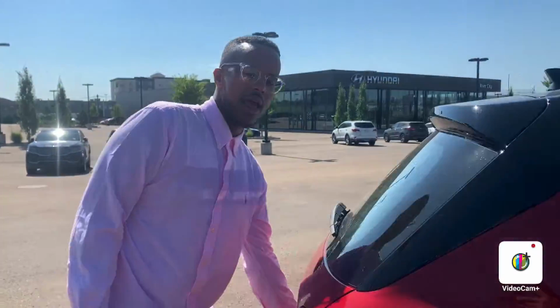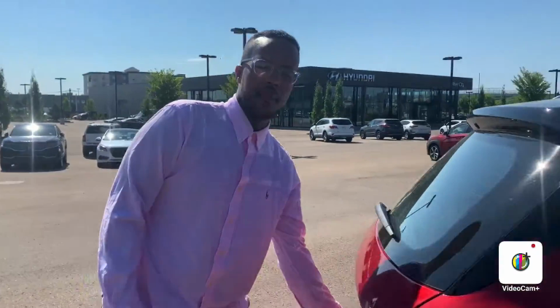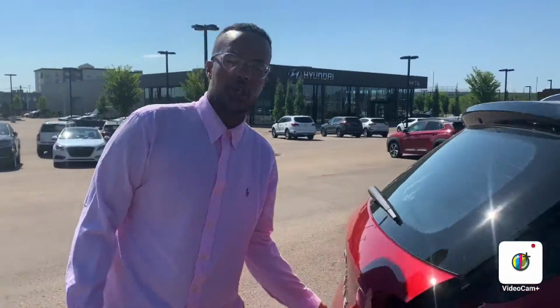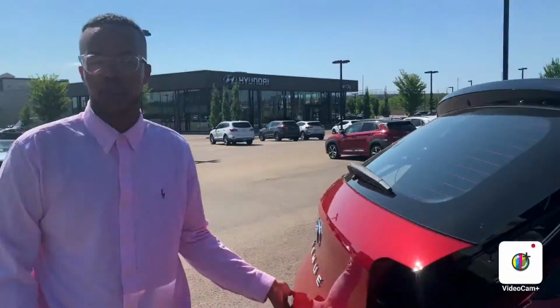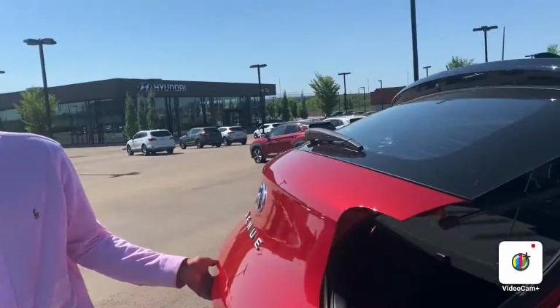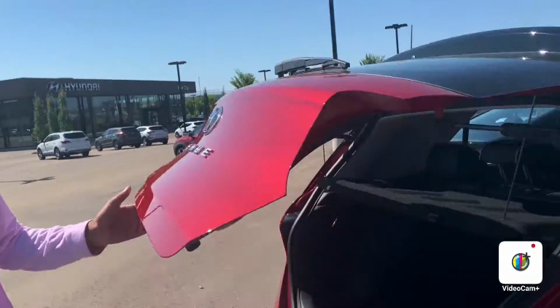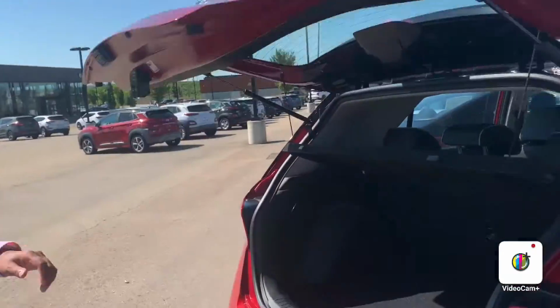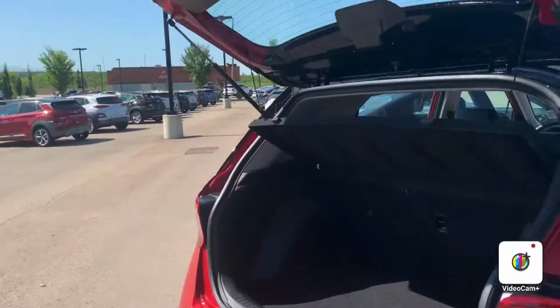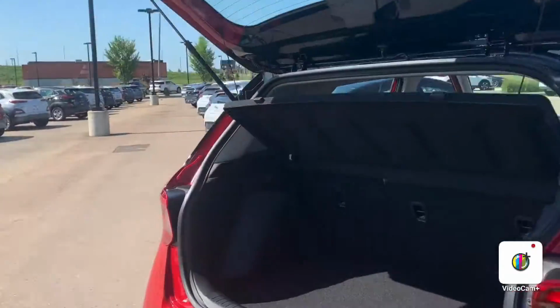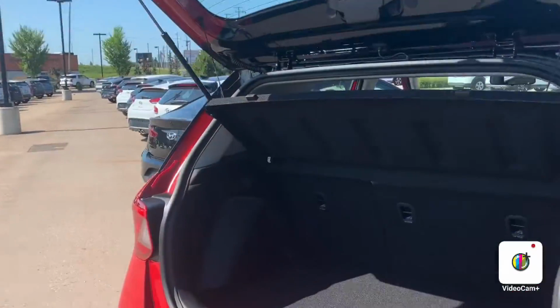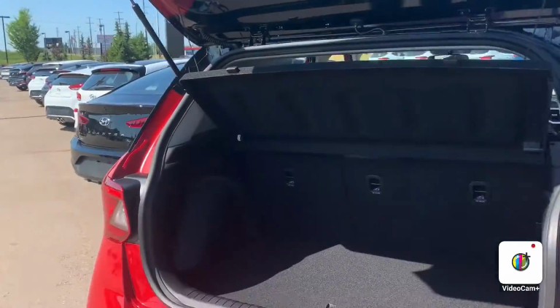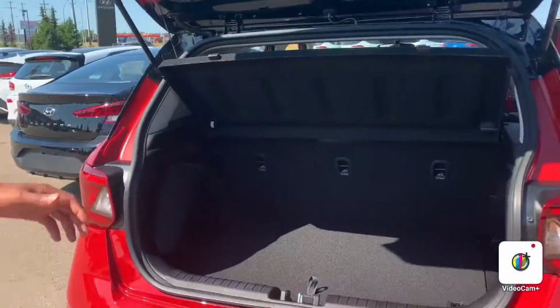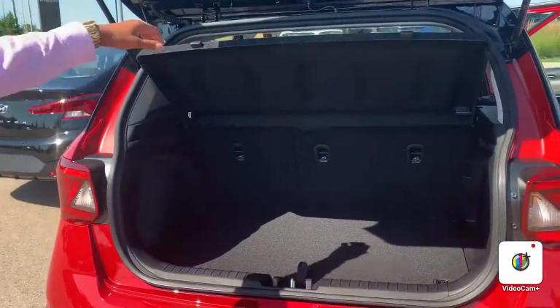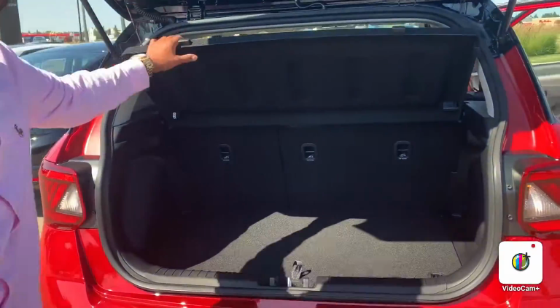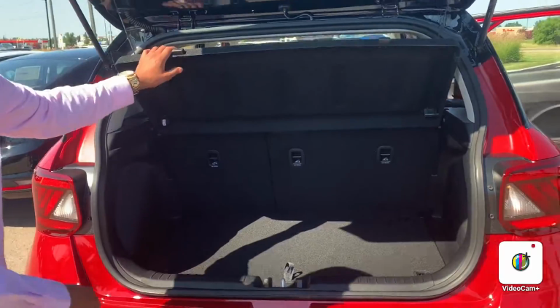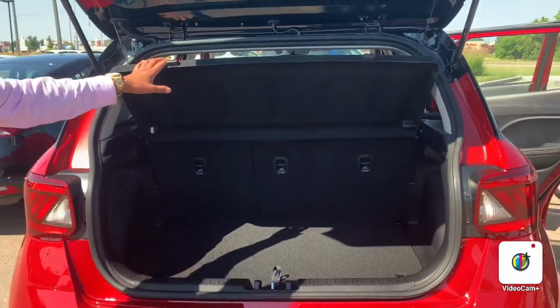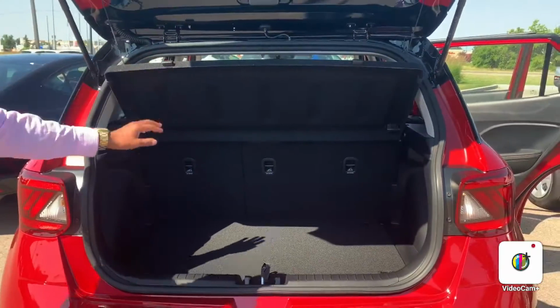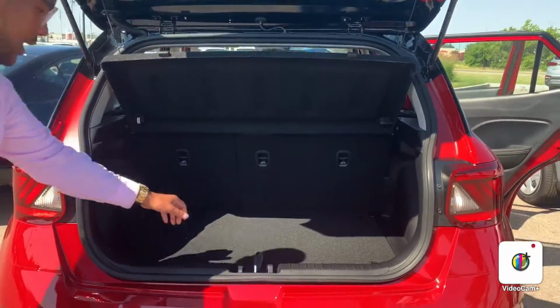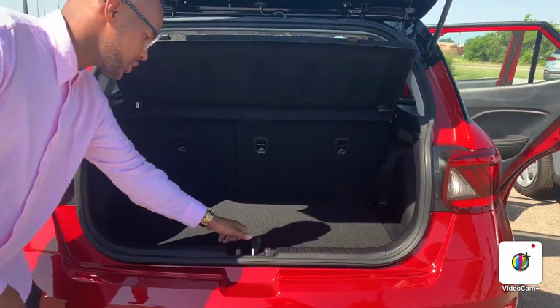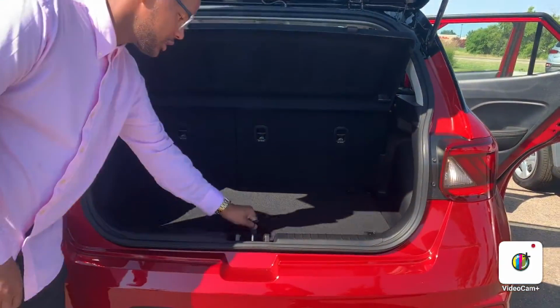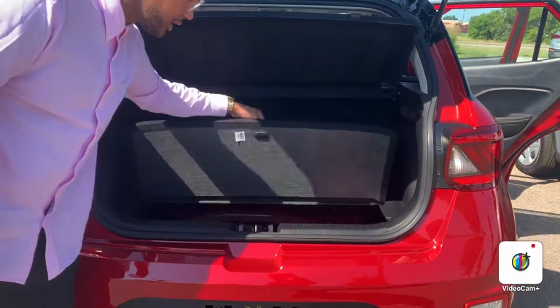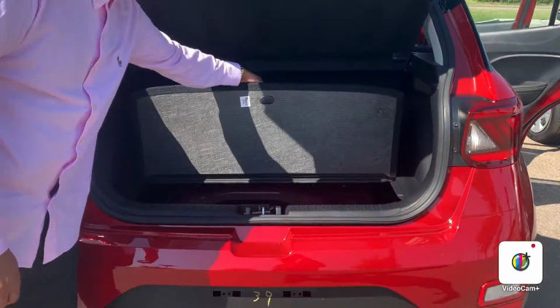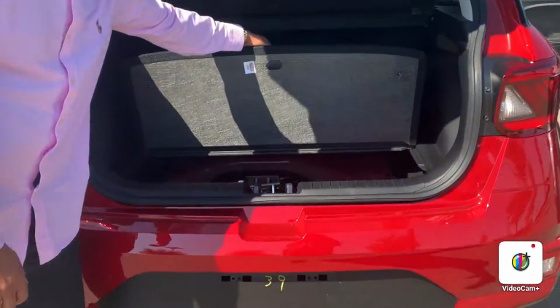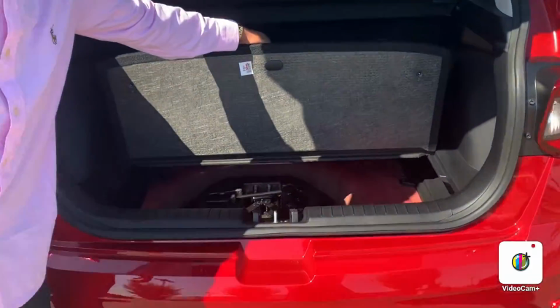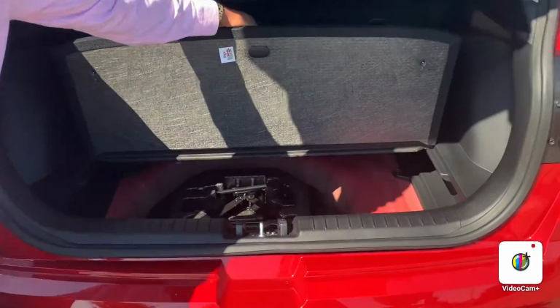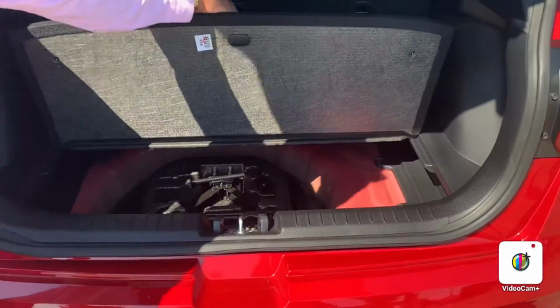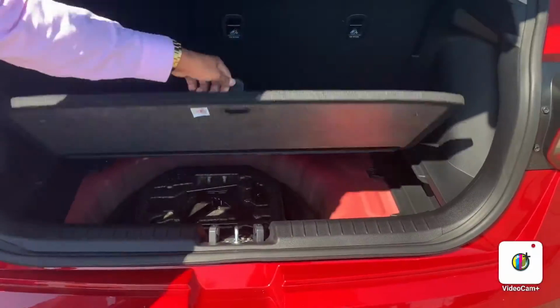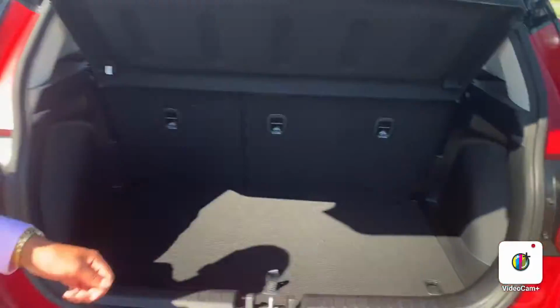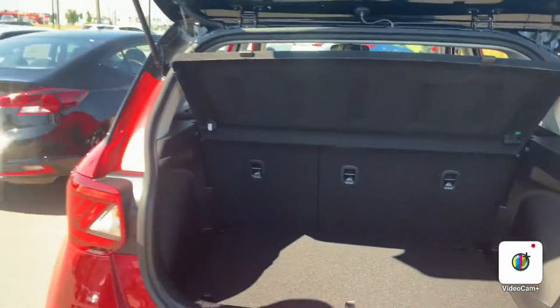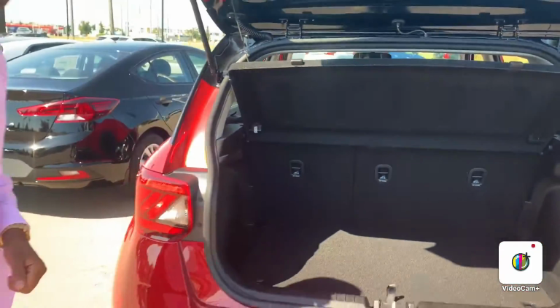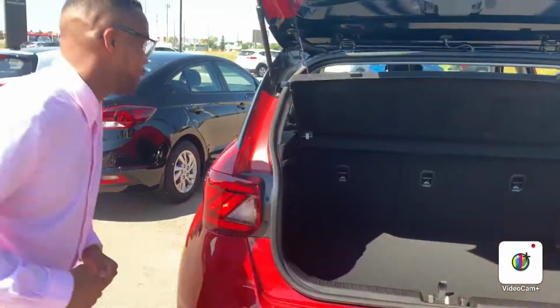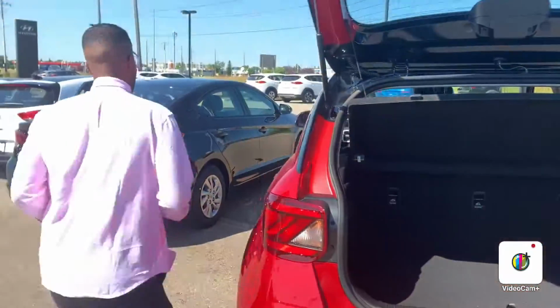I'm going to show you the trunk space in this one. You've got the privacy cover and your spare tire and jack down there. You can follow me here.